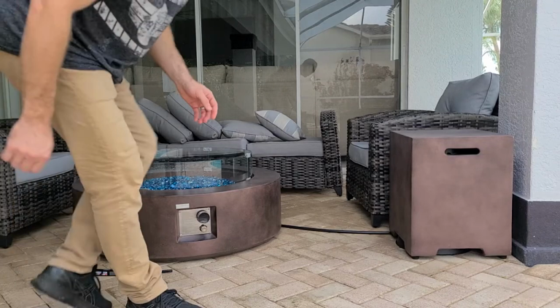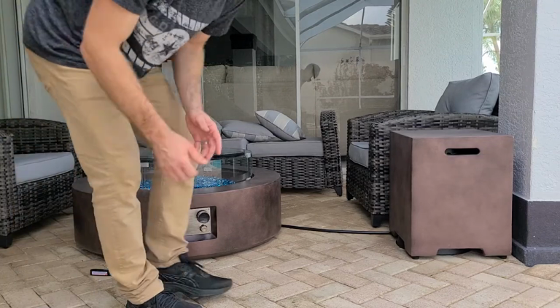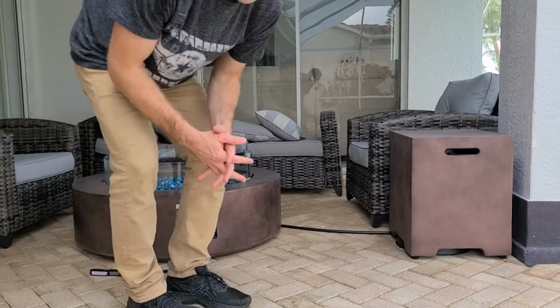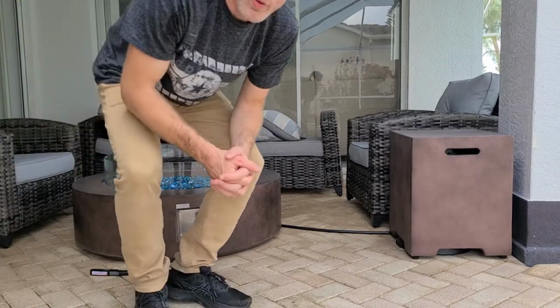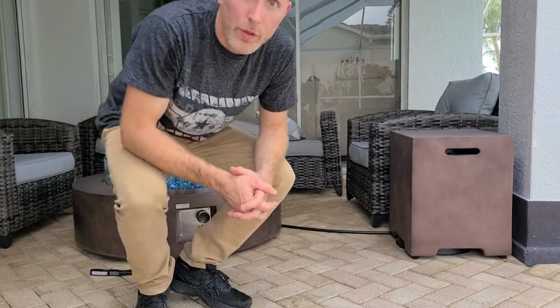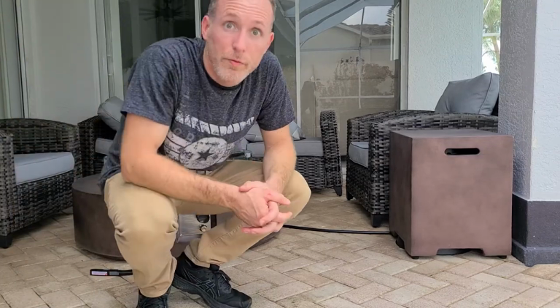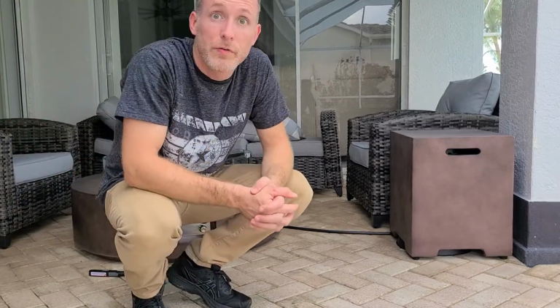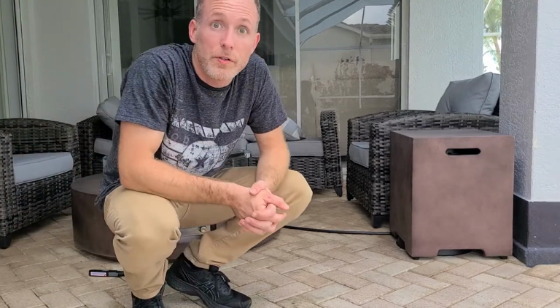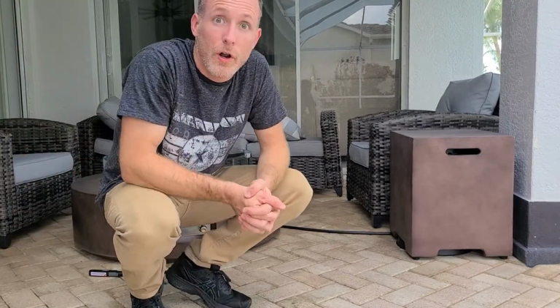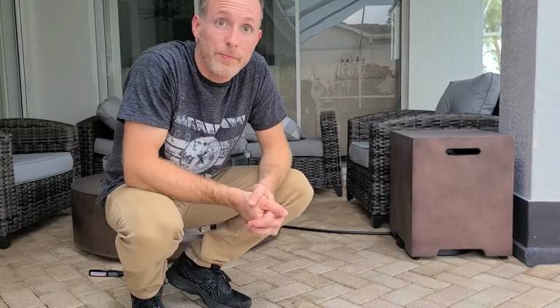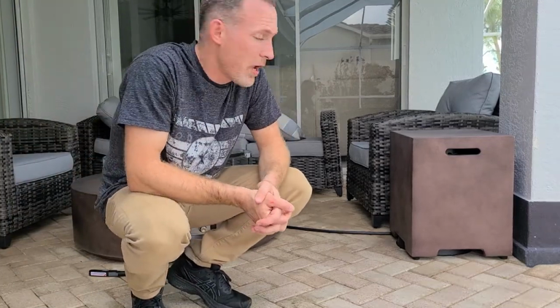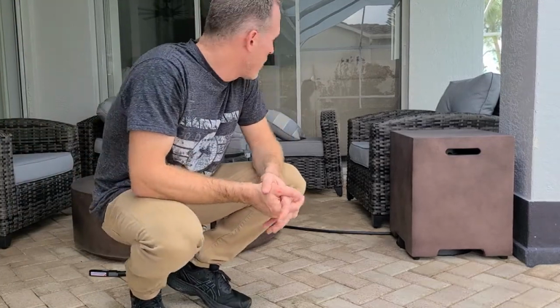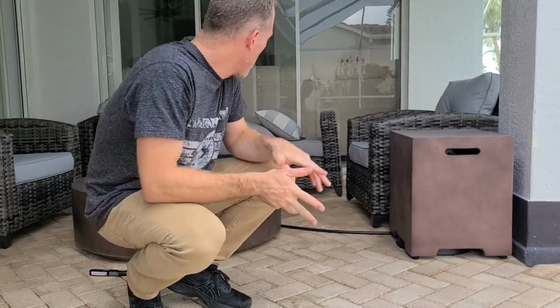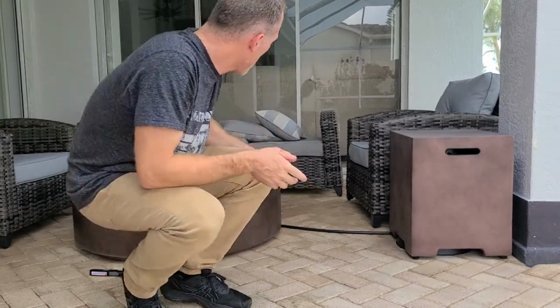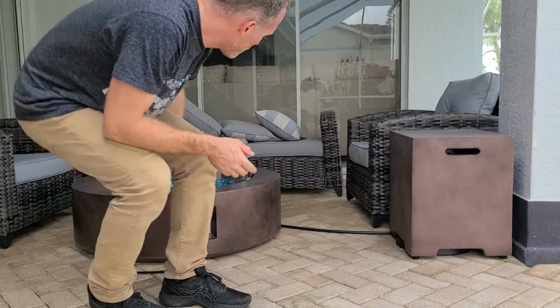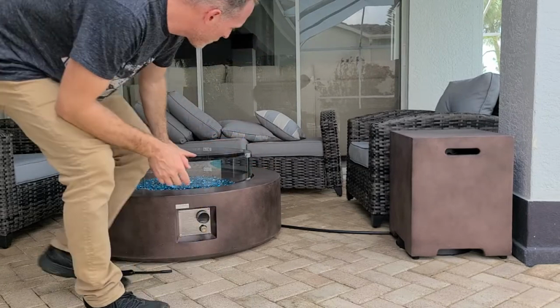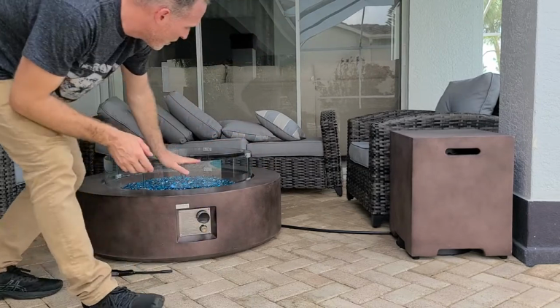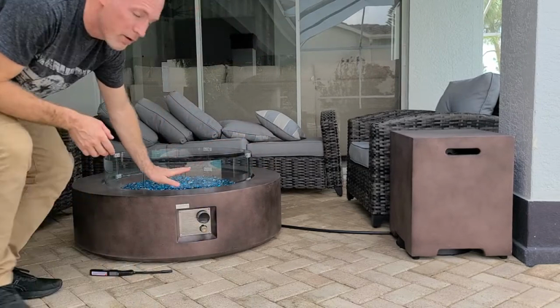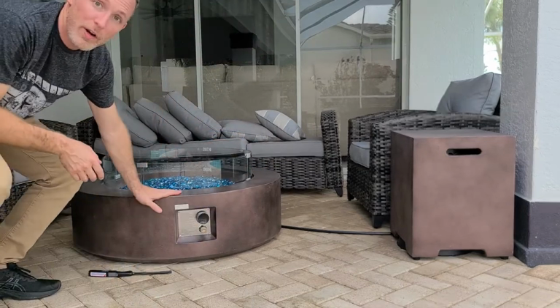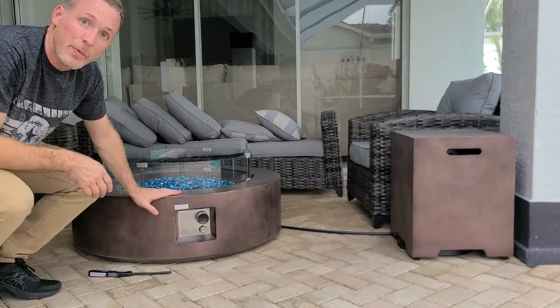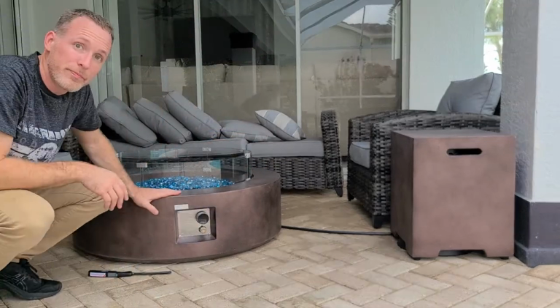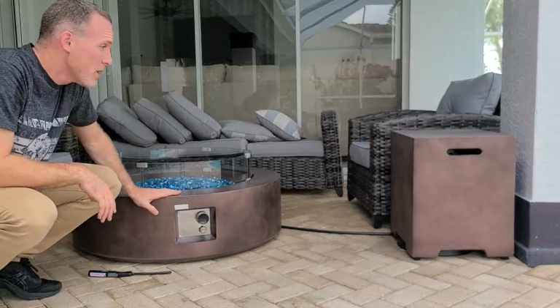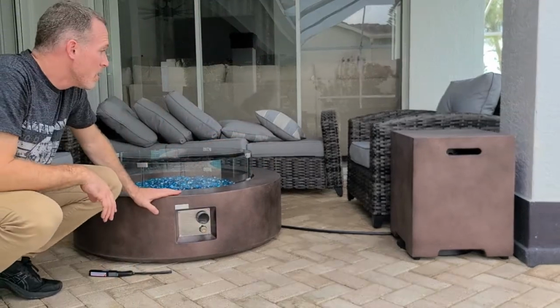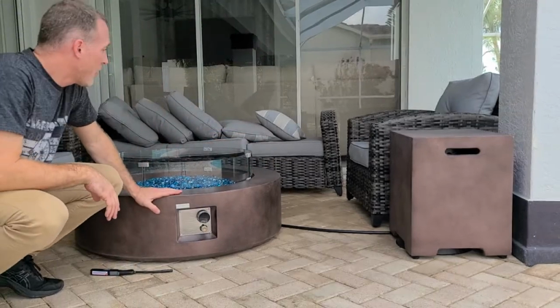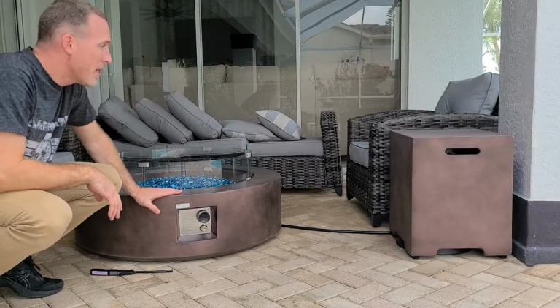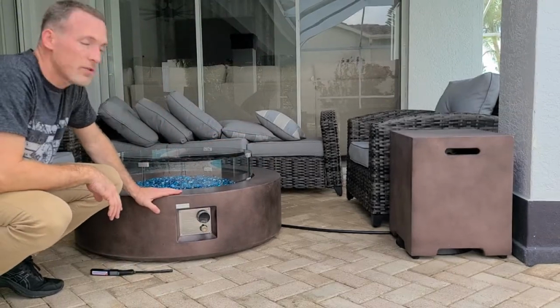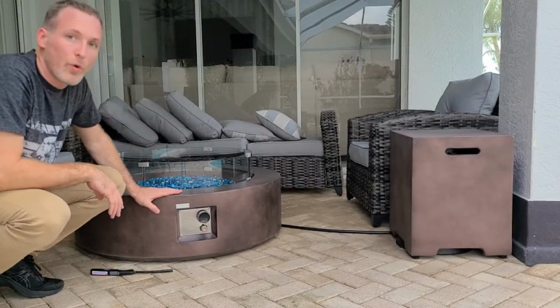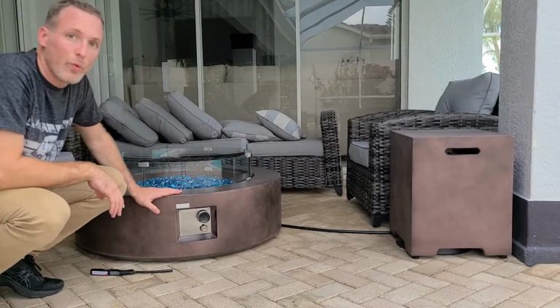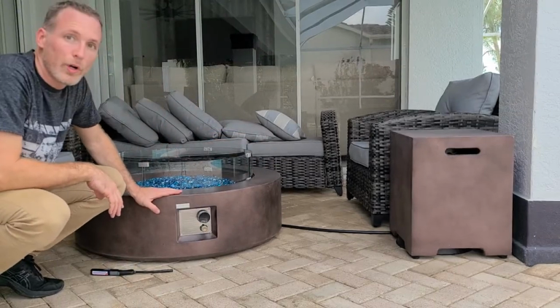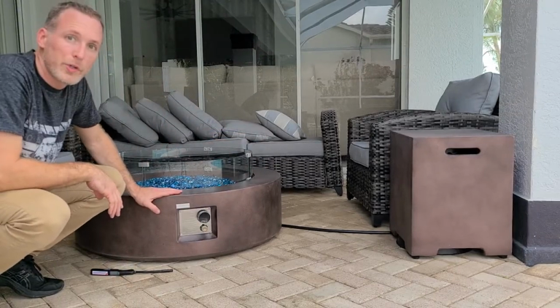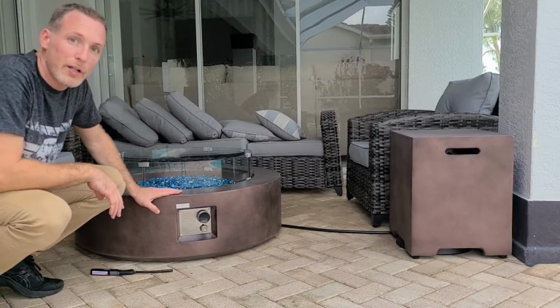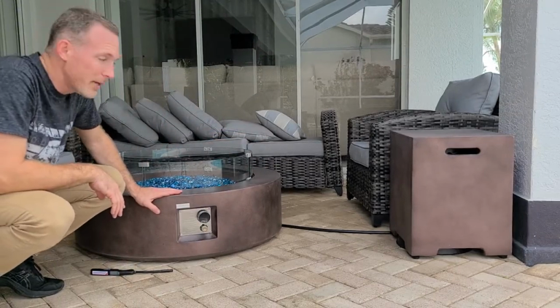Chris here with Villa Vita Solare. Here we are at the conversational fire table fire pit, and I'm going to show you how to light it.